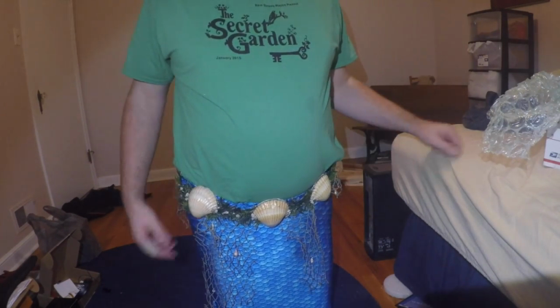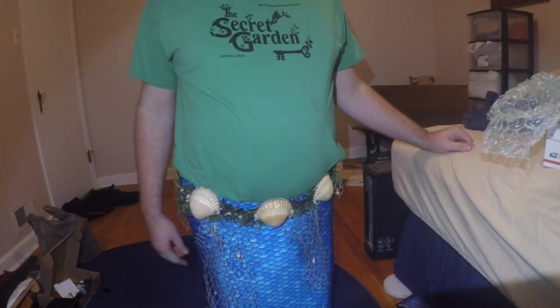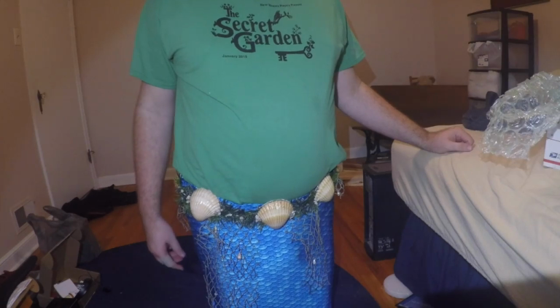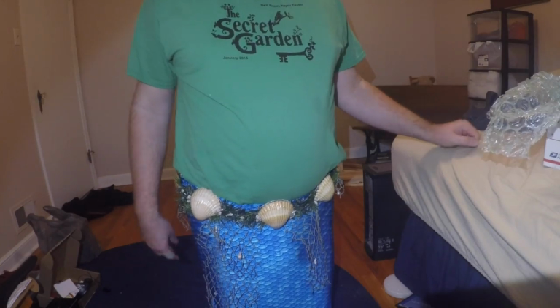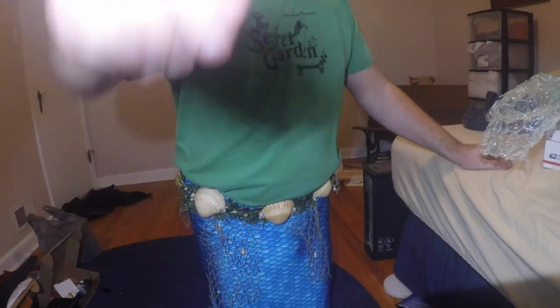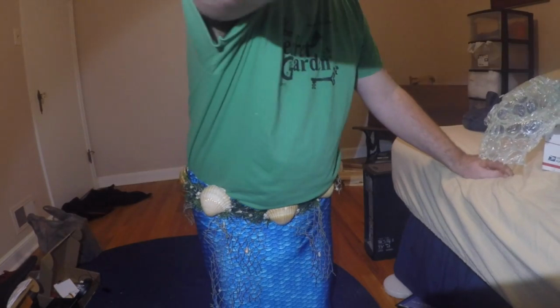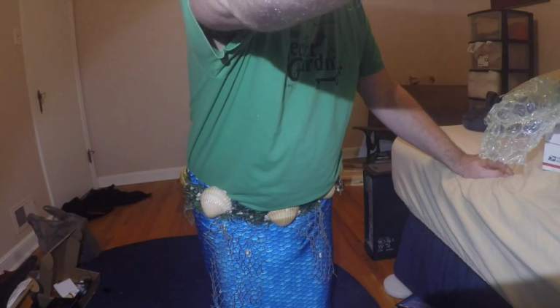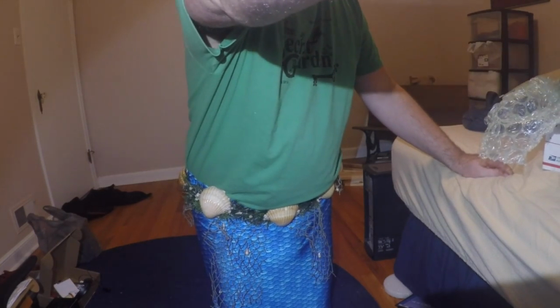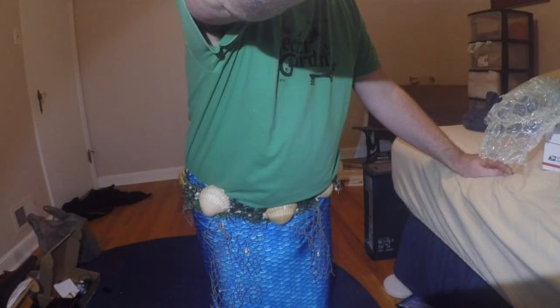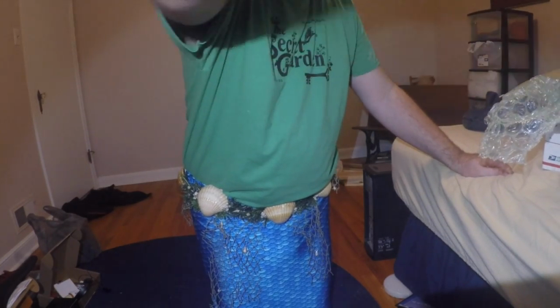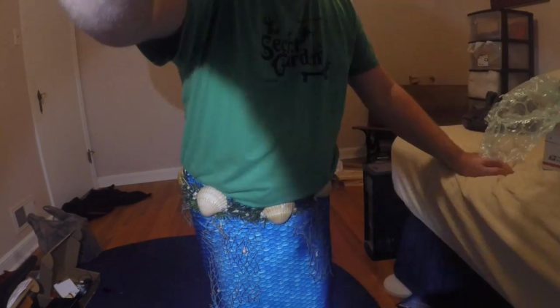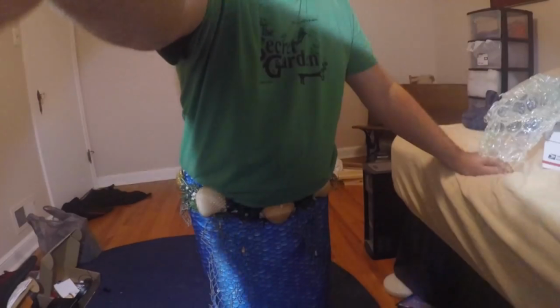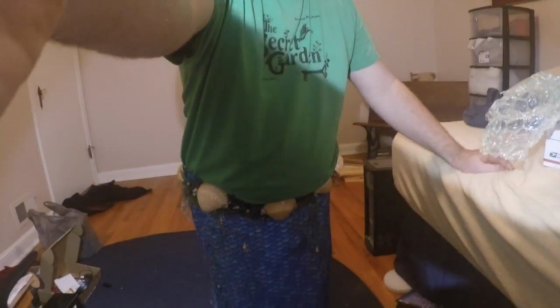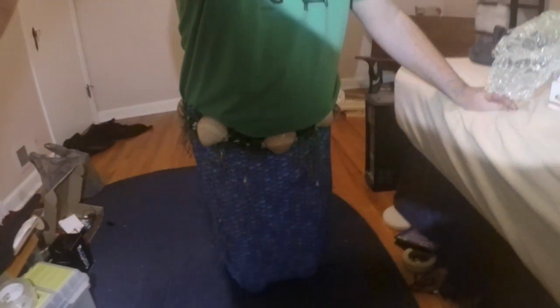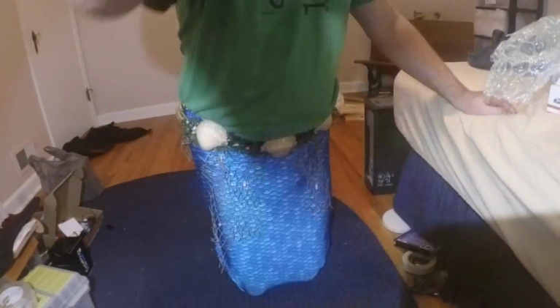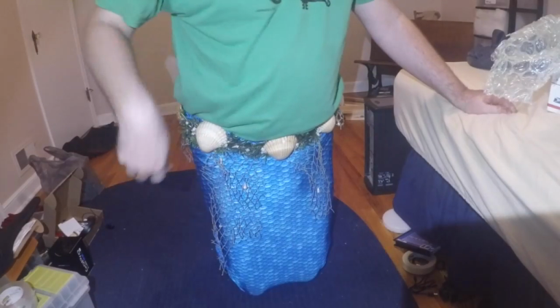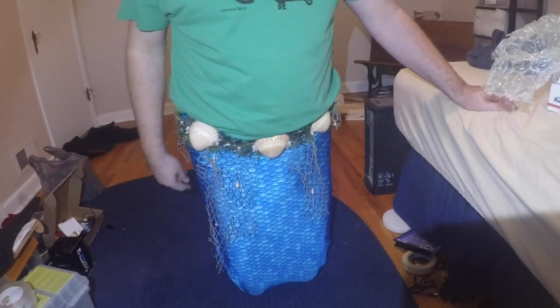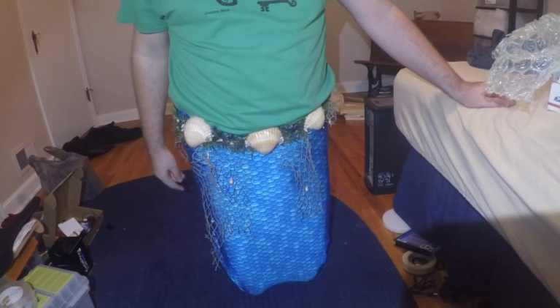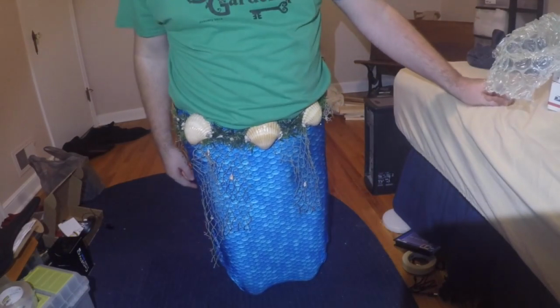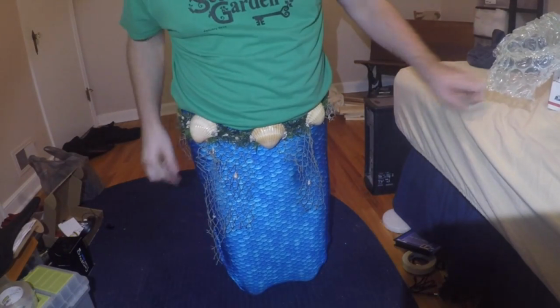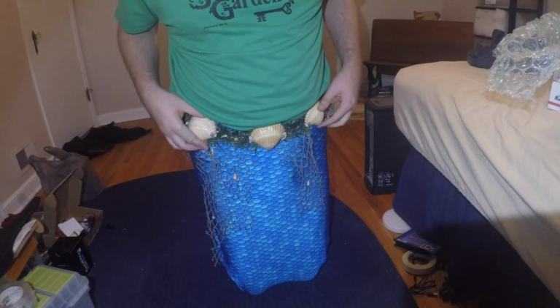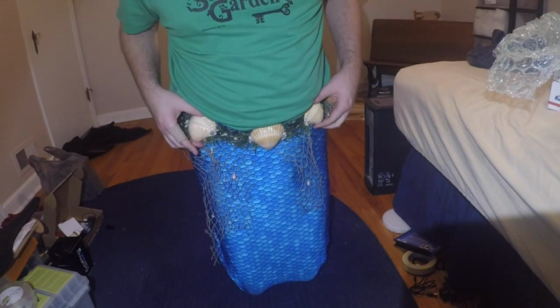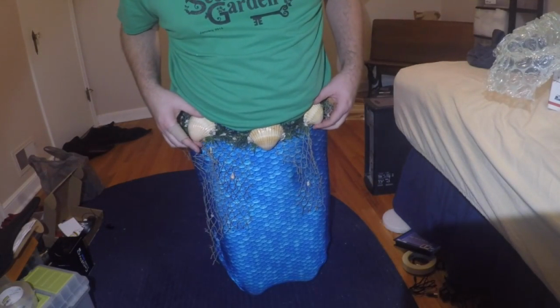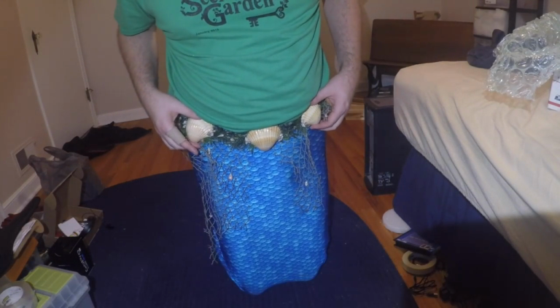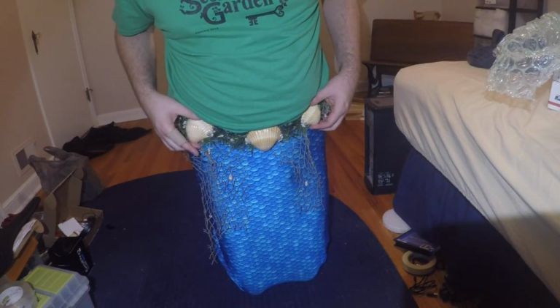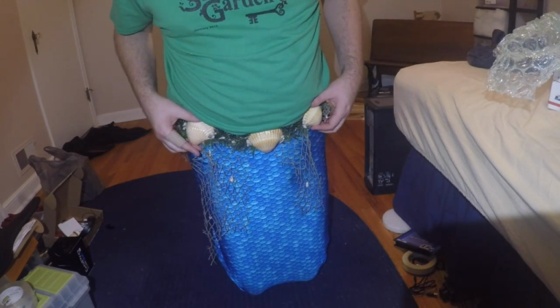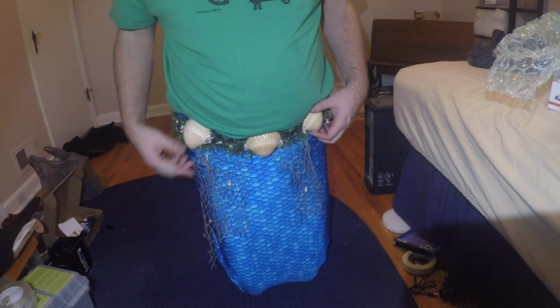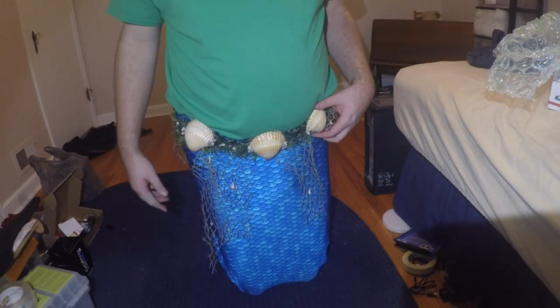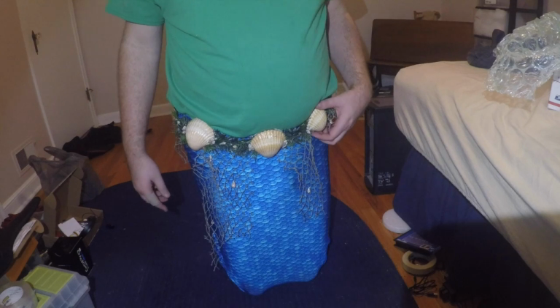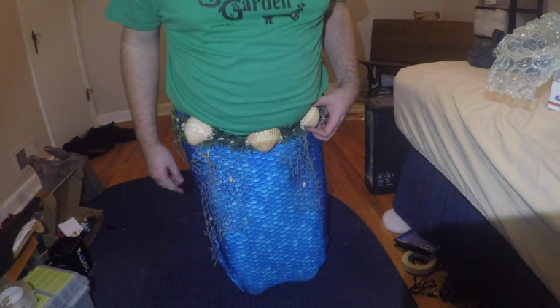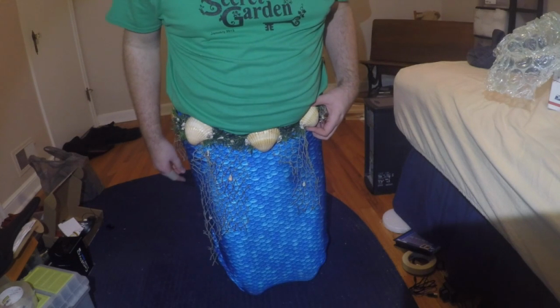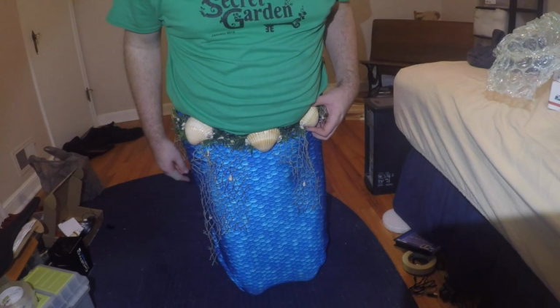What do you think? Yeah, I like it a lot. Yeah, it makes your tail look better. I think it does too.